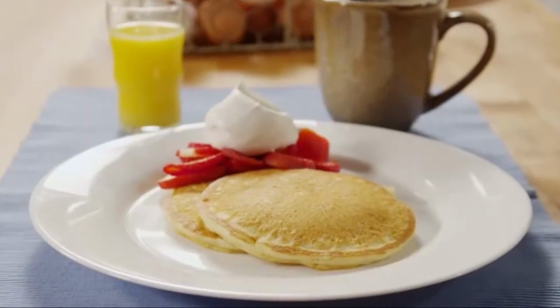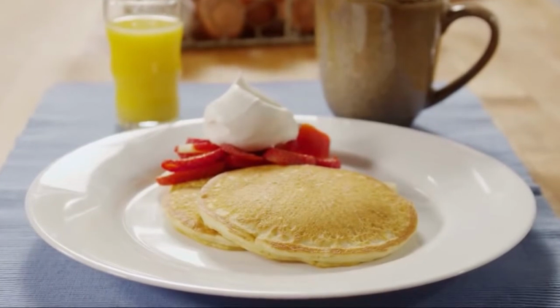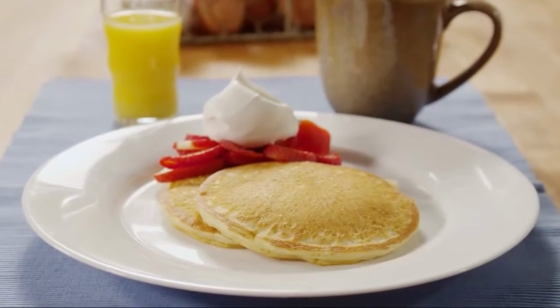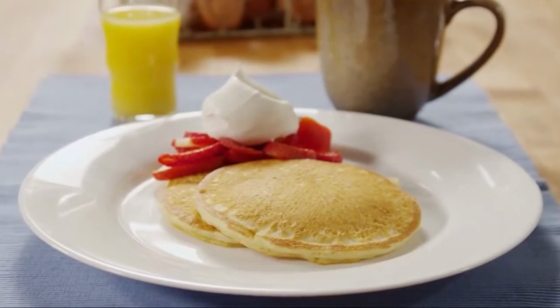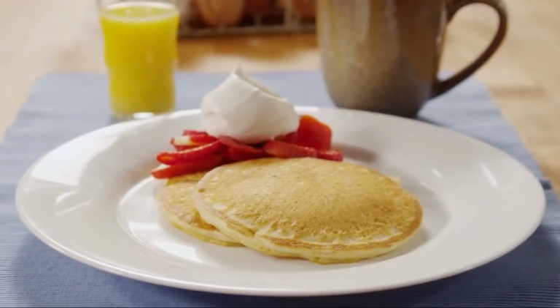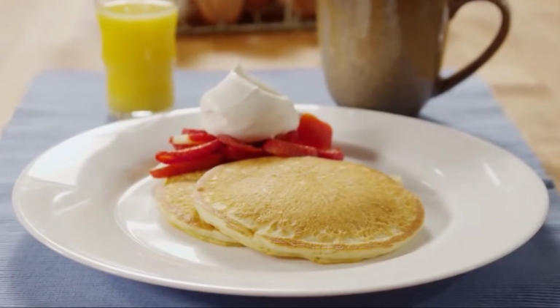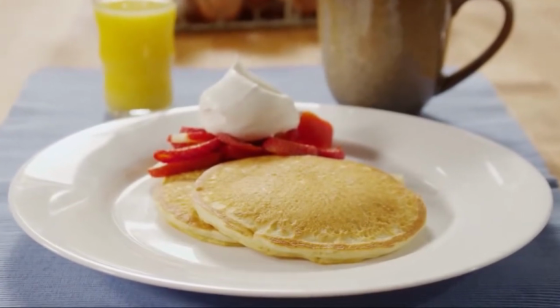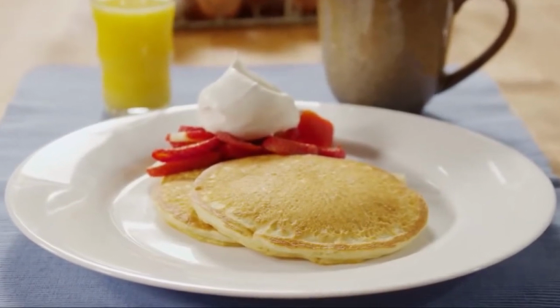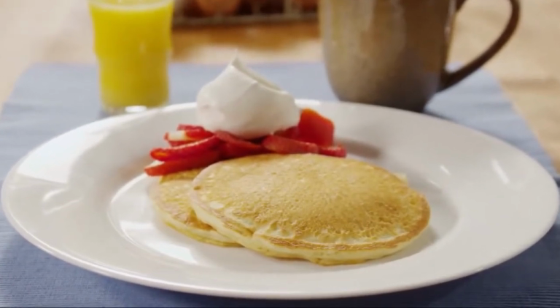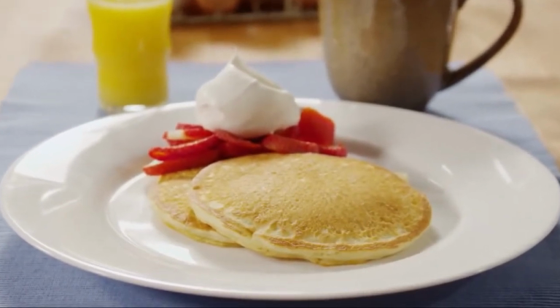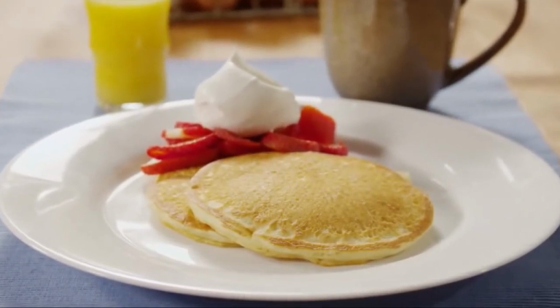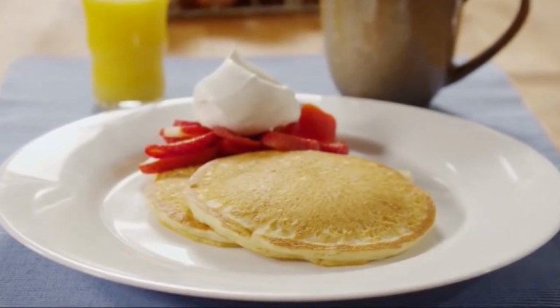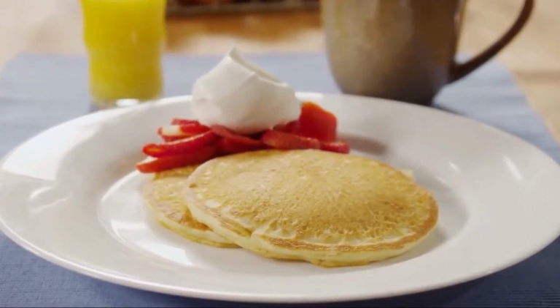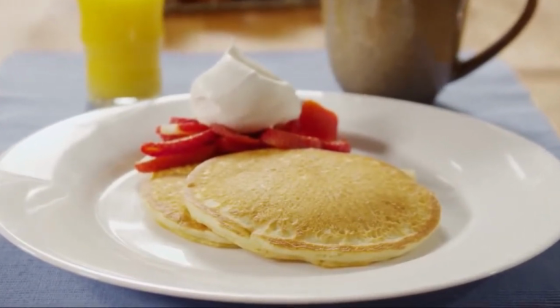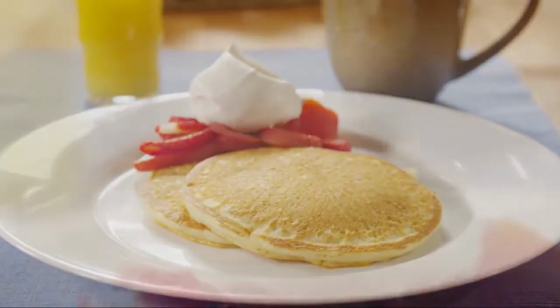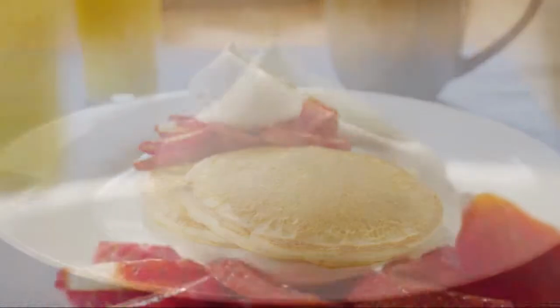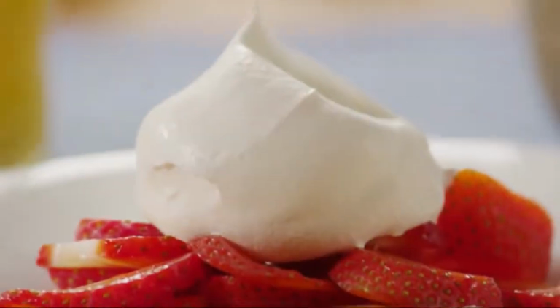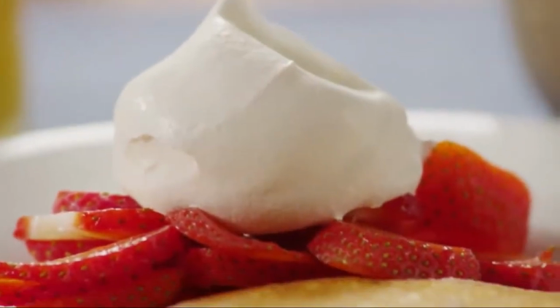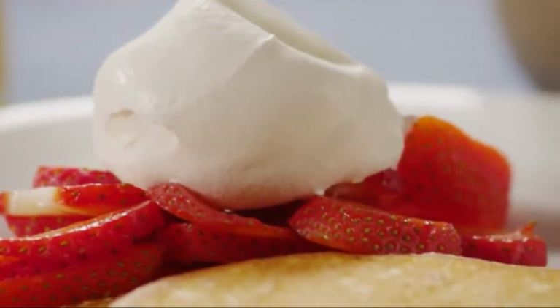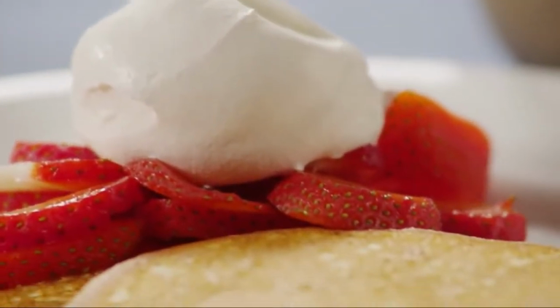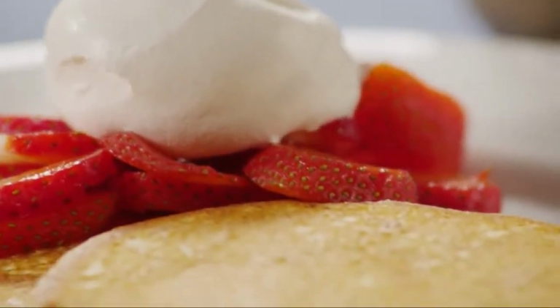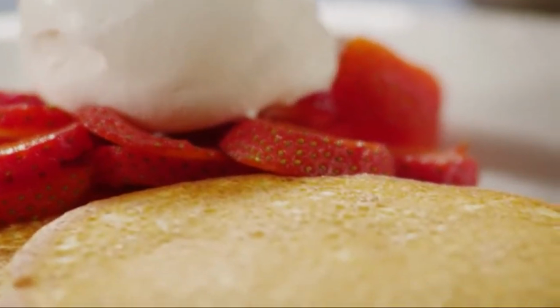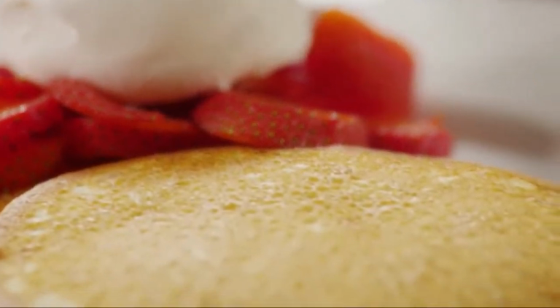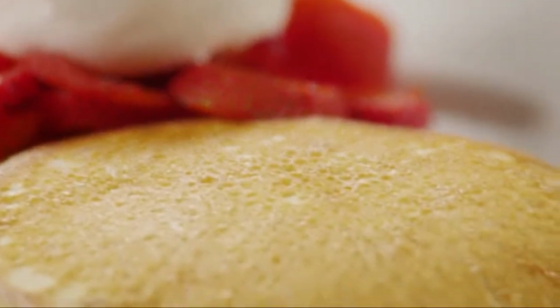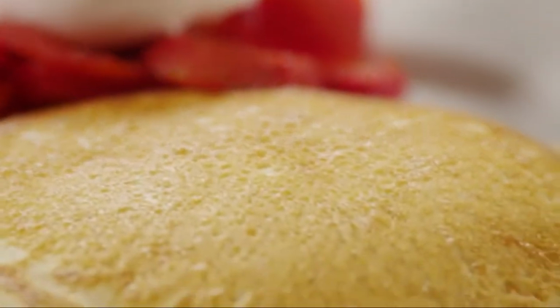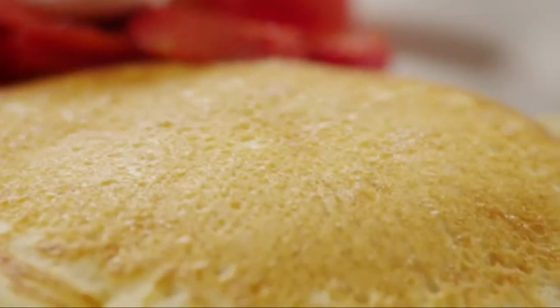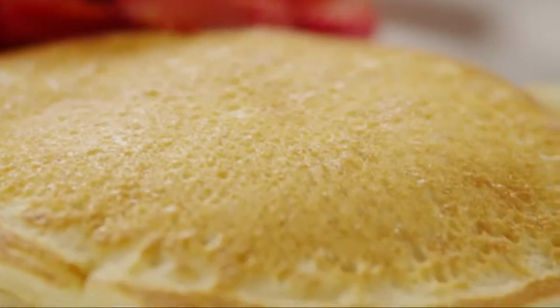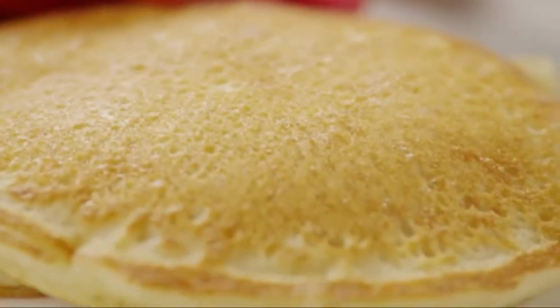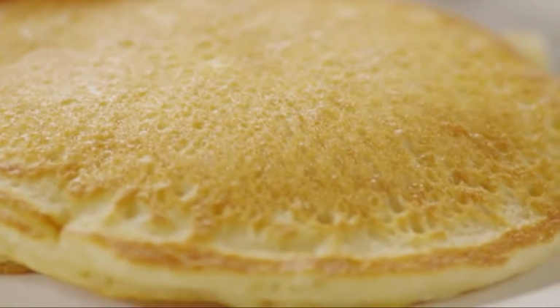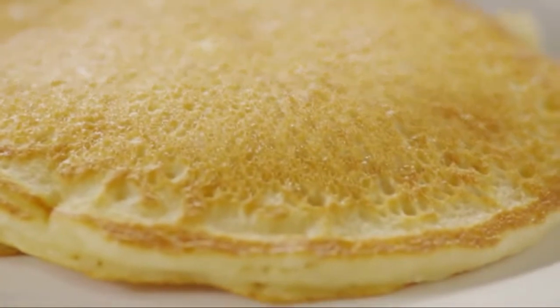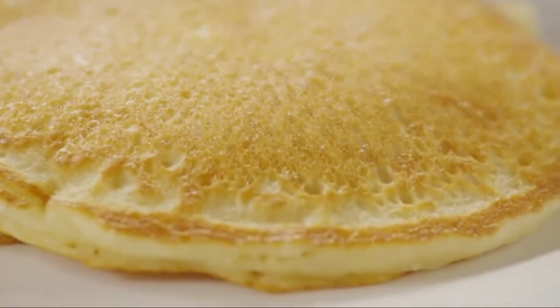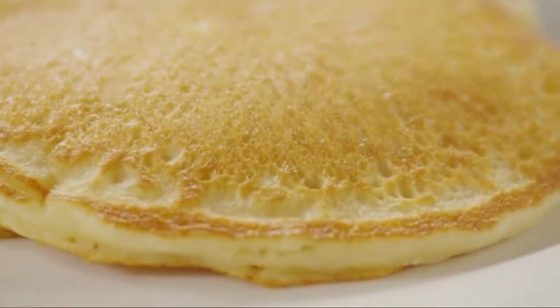This recipe for IHOP pancakes comes from AllRecipes member DrewFace, who writes: these delicious breakfast cakes are said to resemble those from a famous pancake house. Member Basg writes: these pancakes are good.